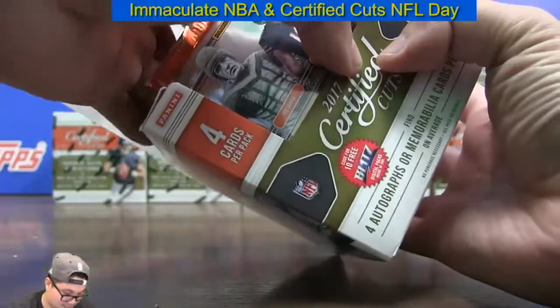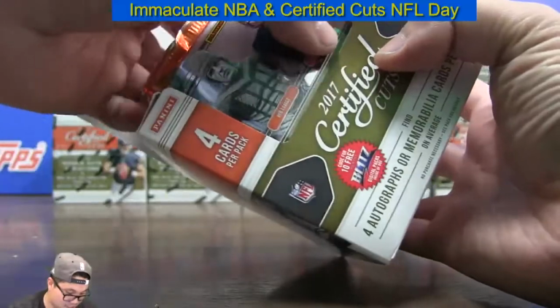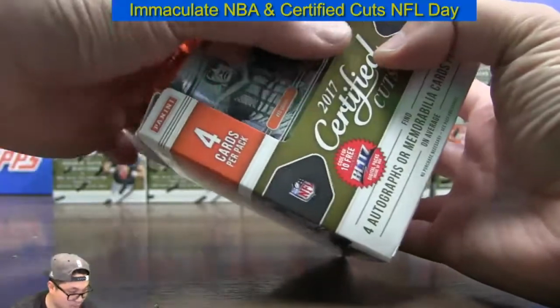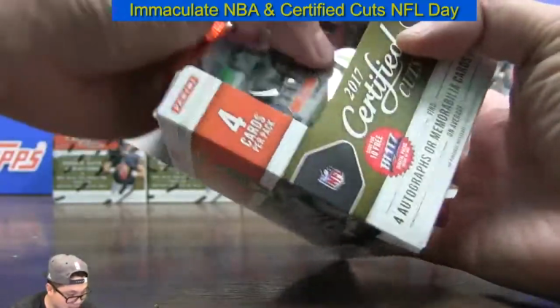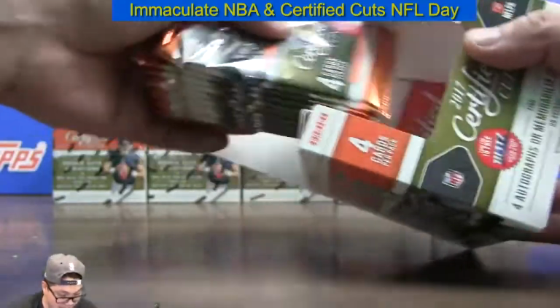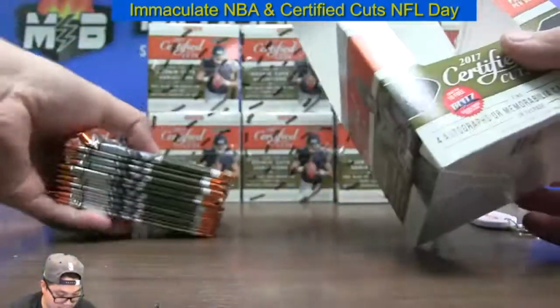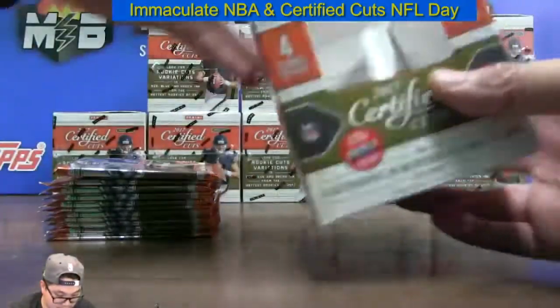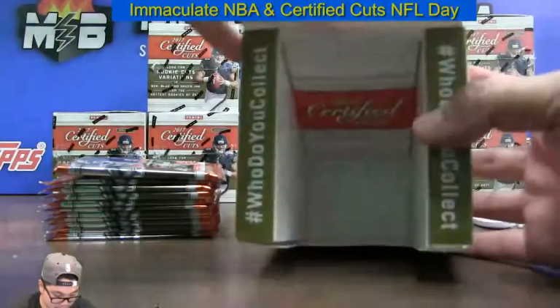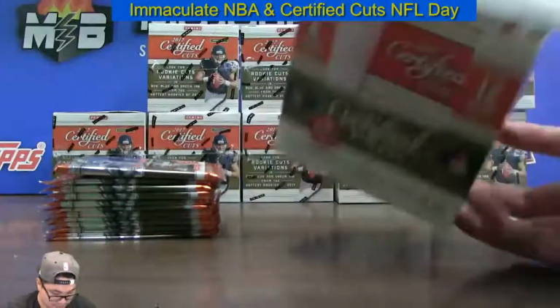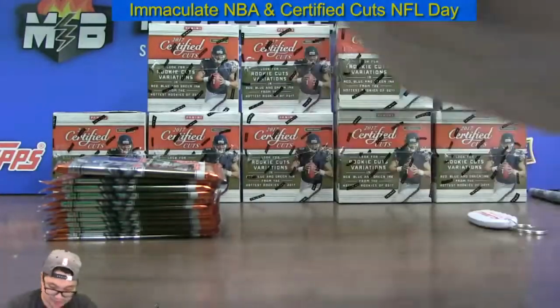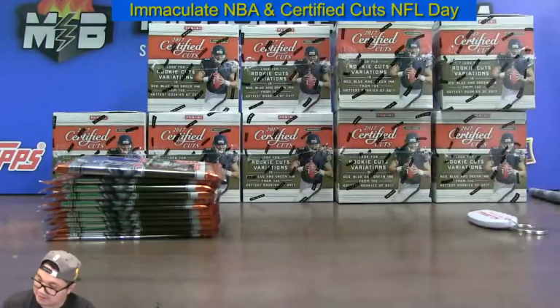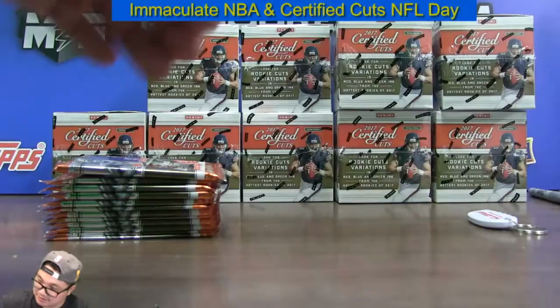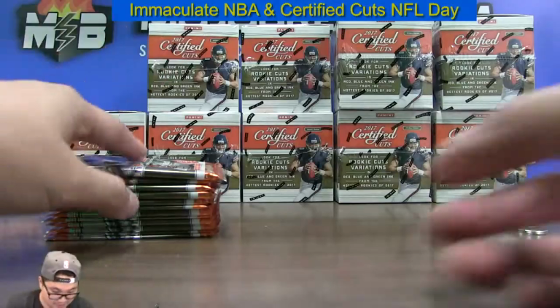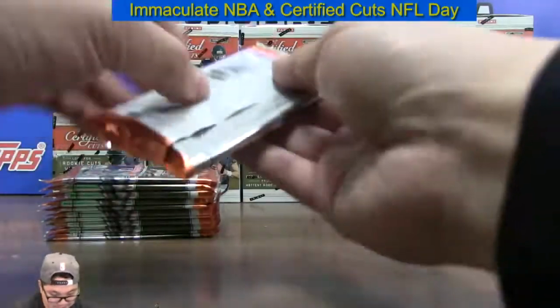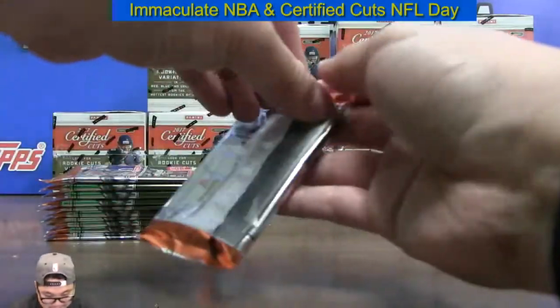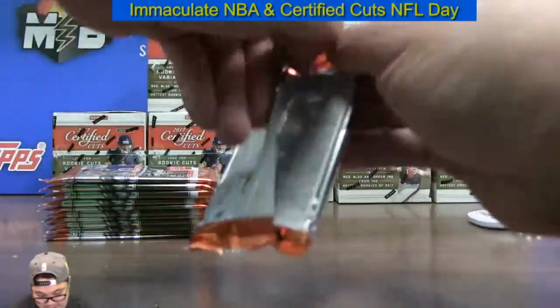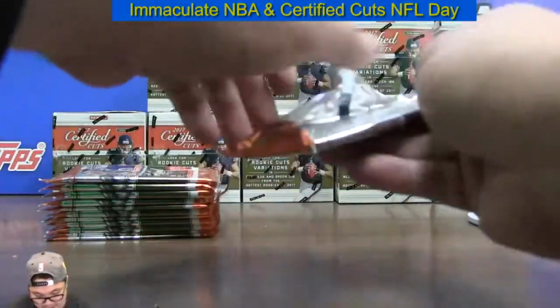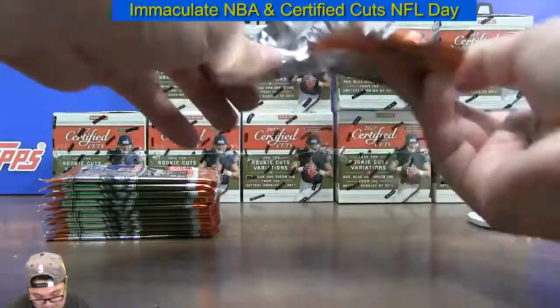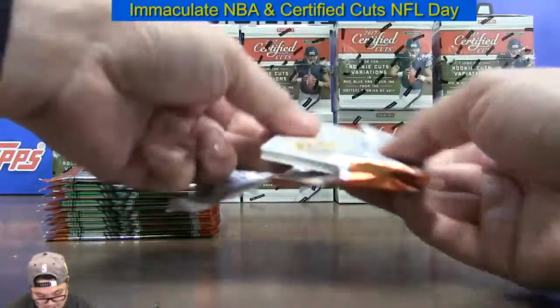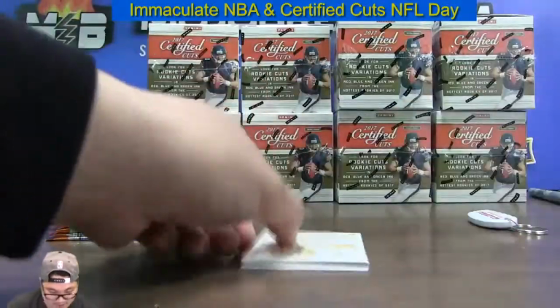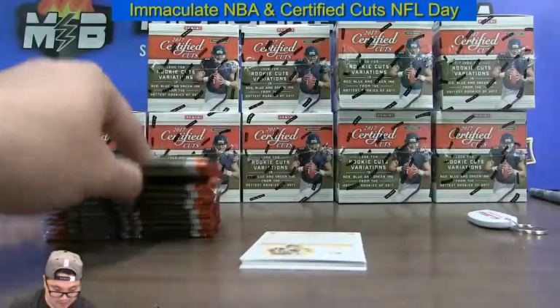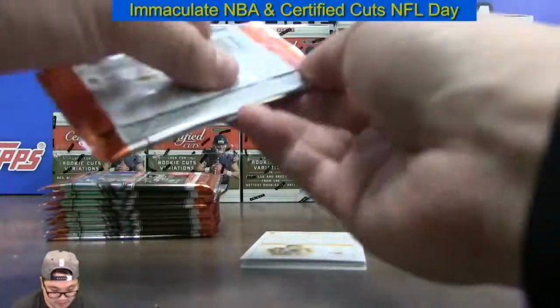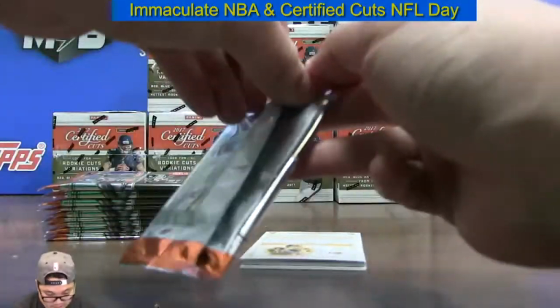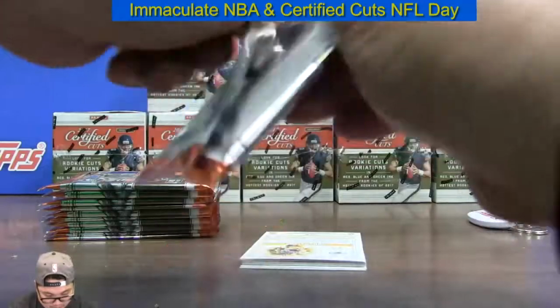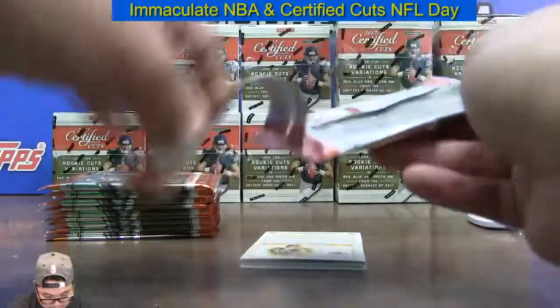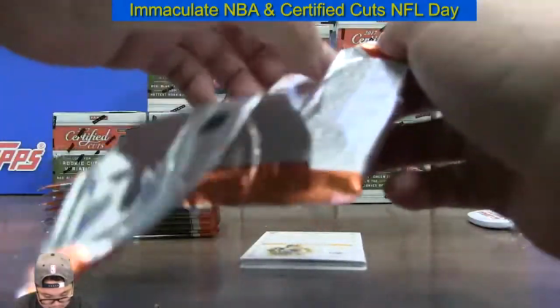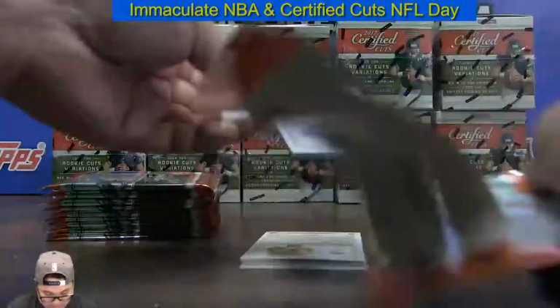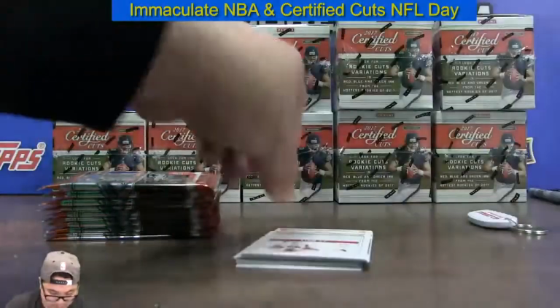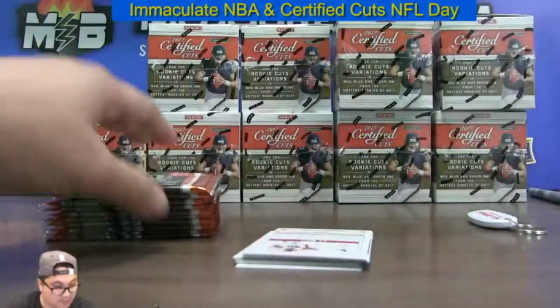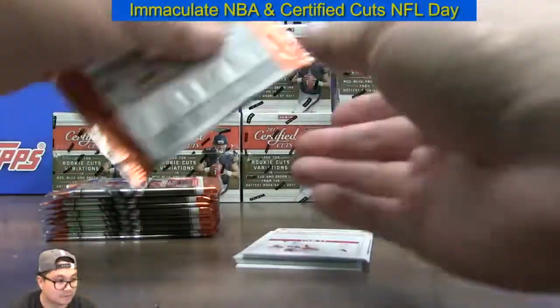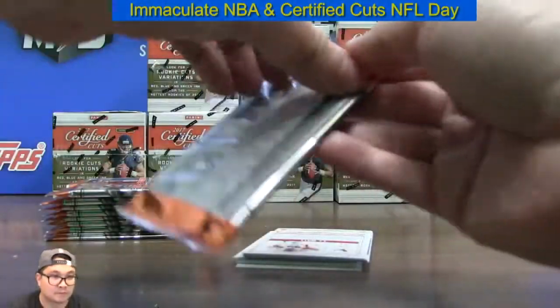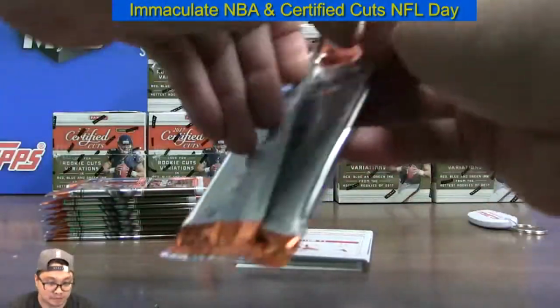That Jerry Rice would have been sicker on a Raiders jersey though, for sure. Here we go.